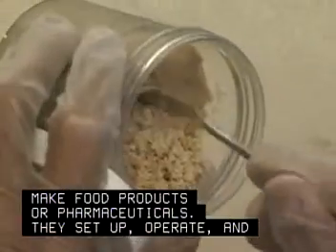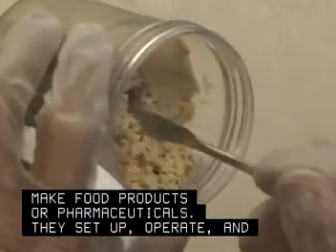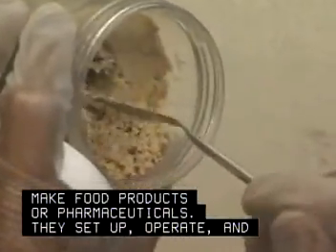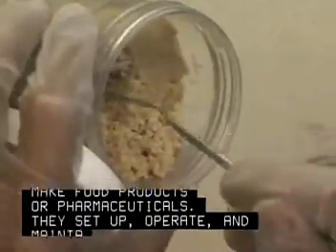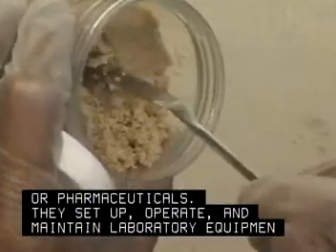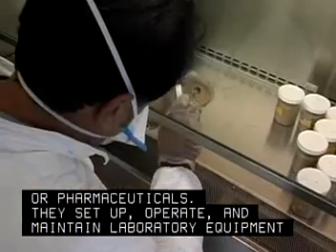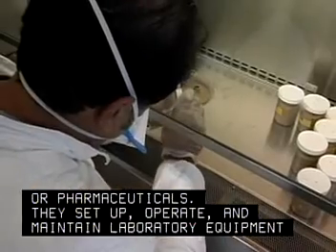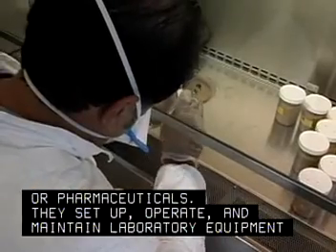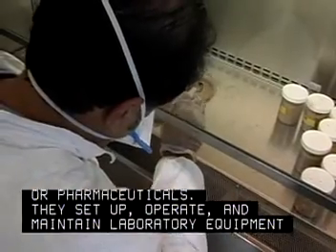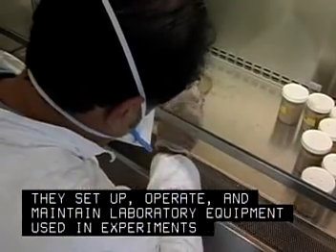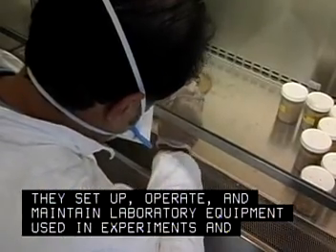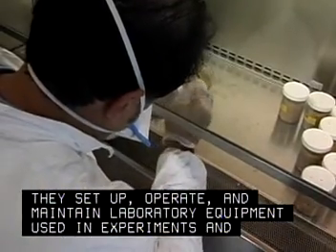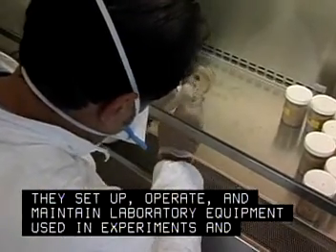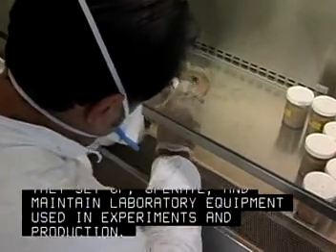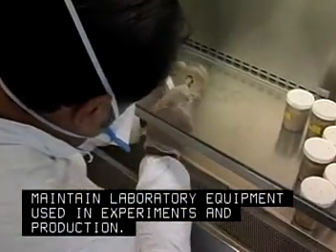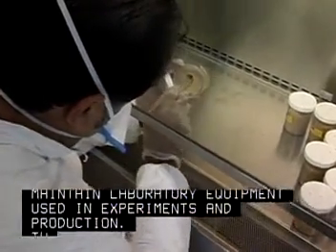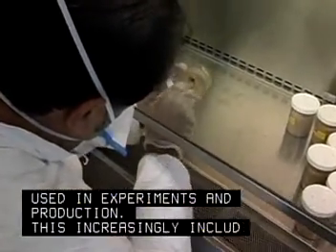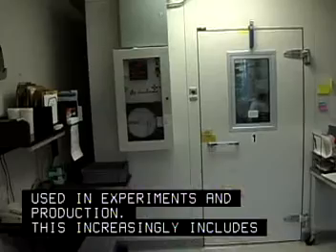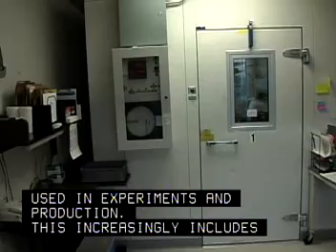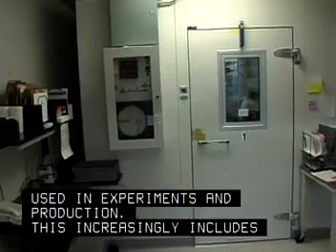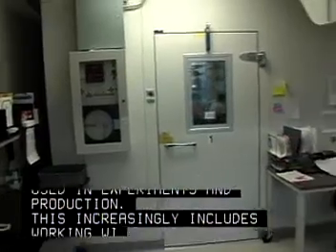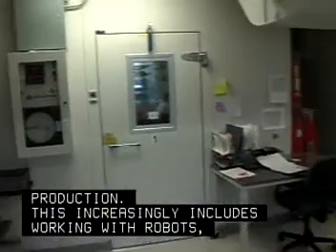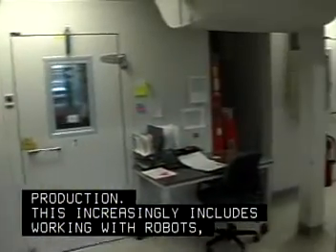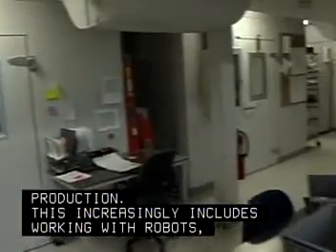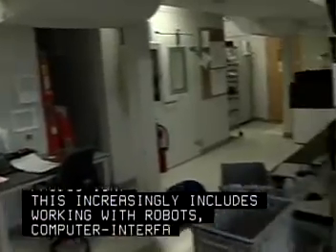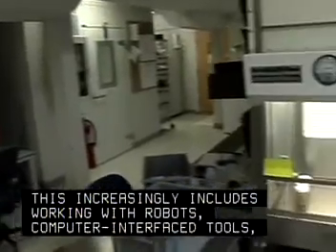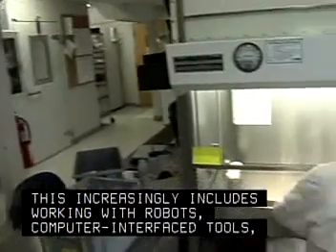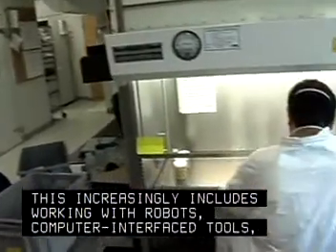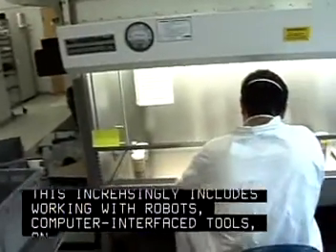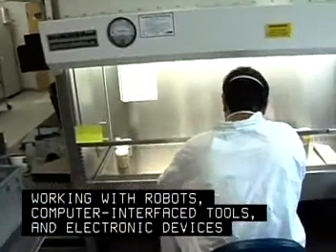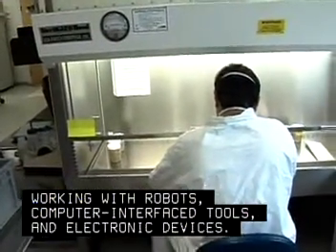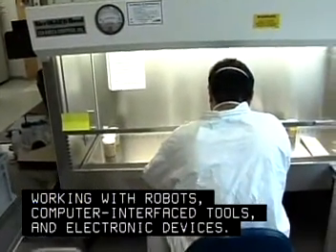They set up, operate, and maintain laboratory equipment used in experiments and production. This increasingly includes working with robots, computer interface tools, and electronic devices.